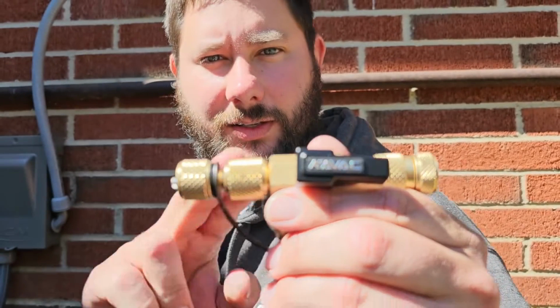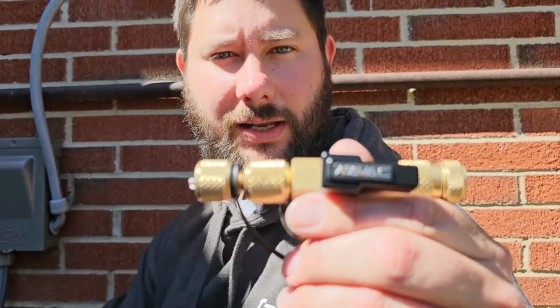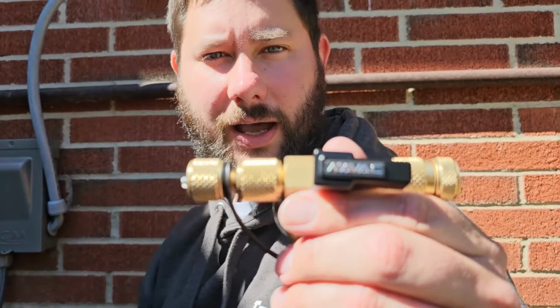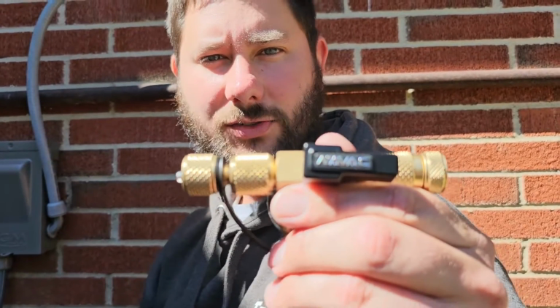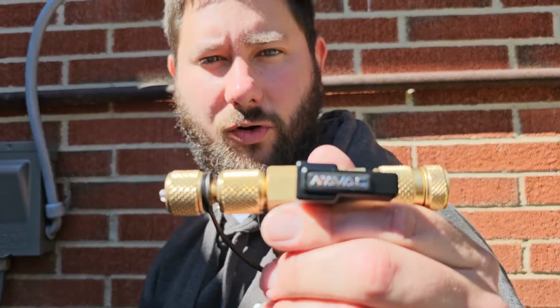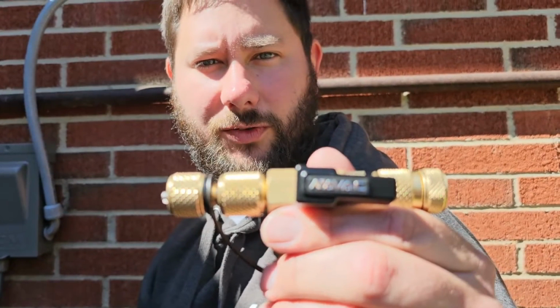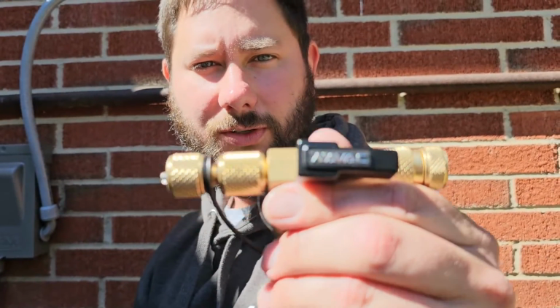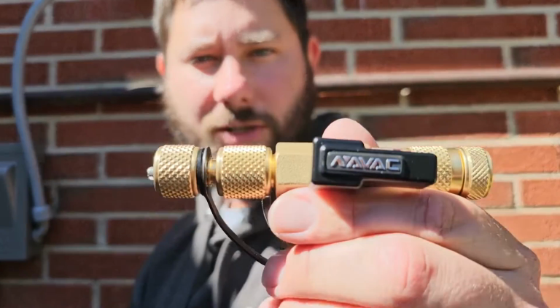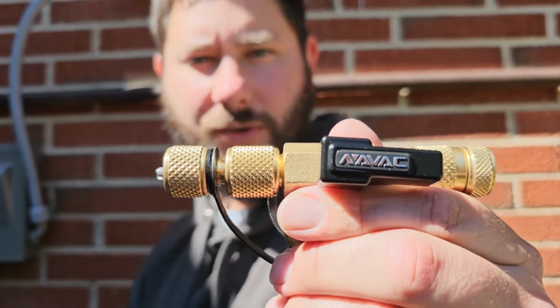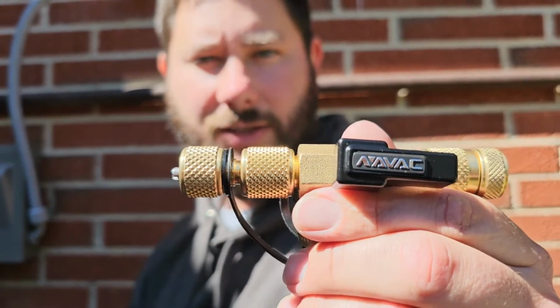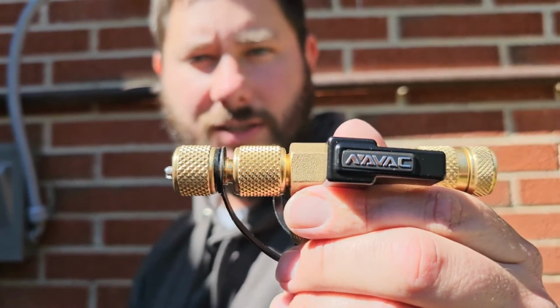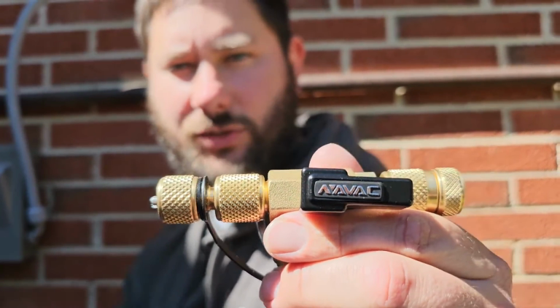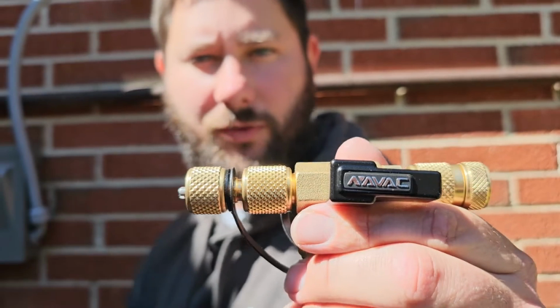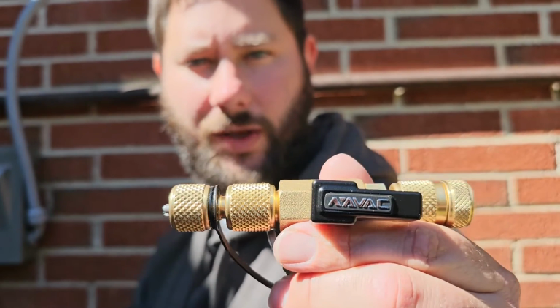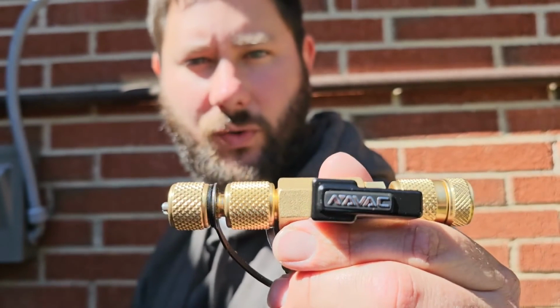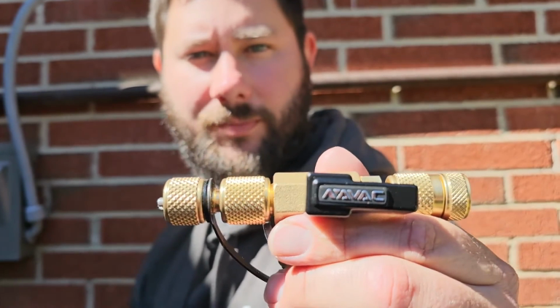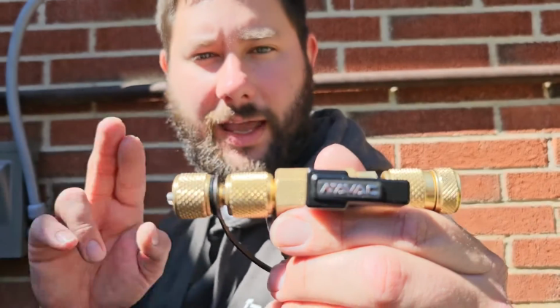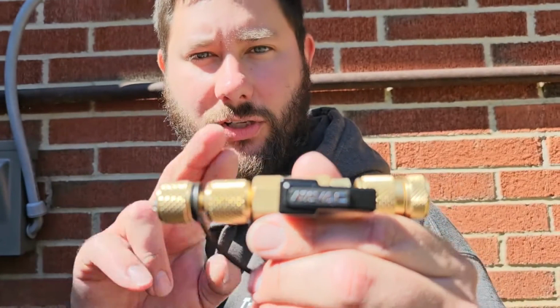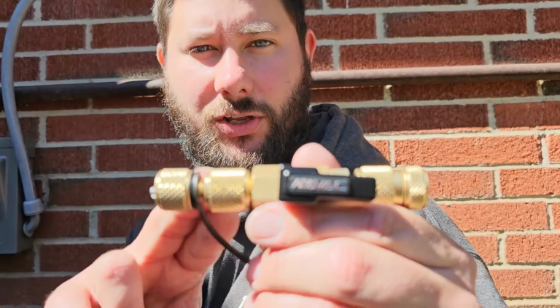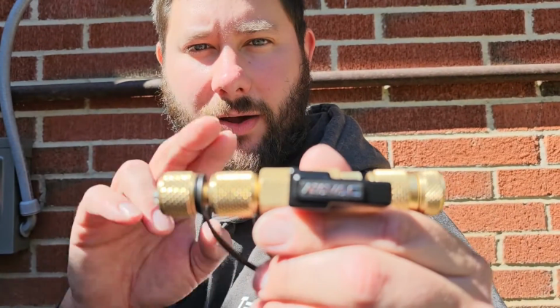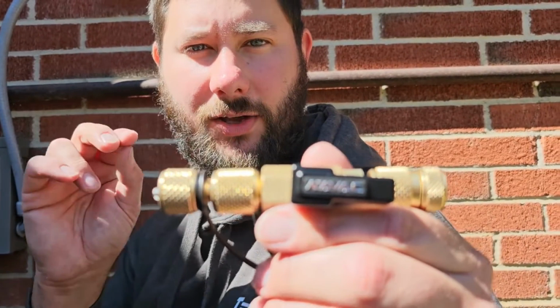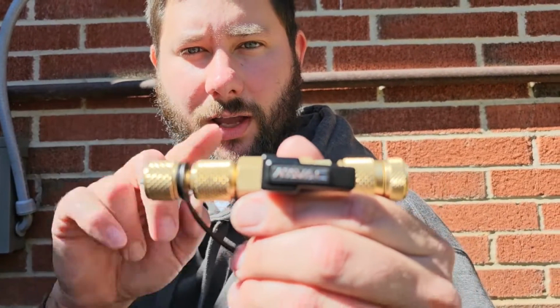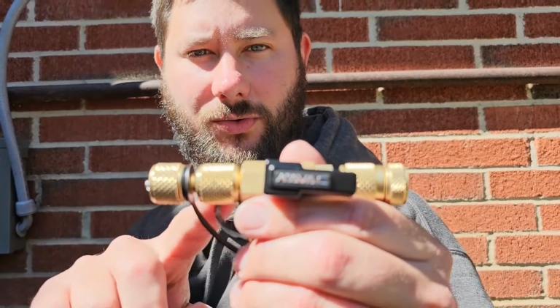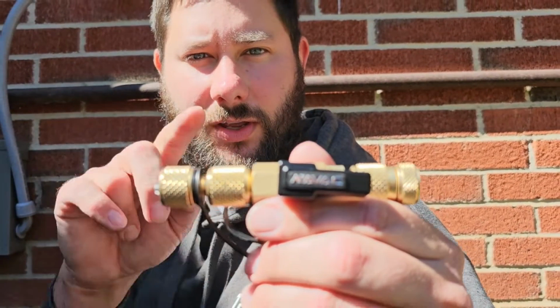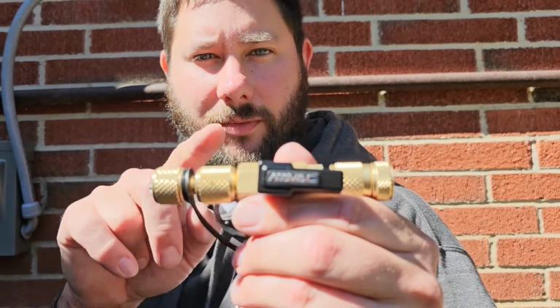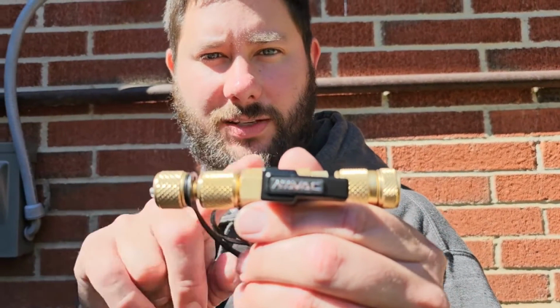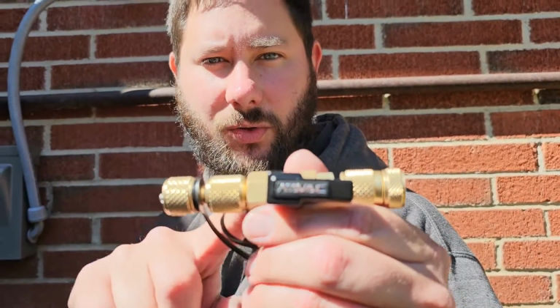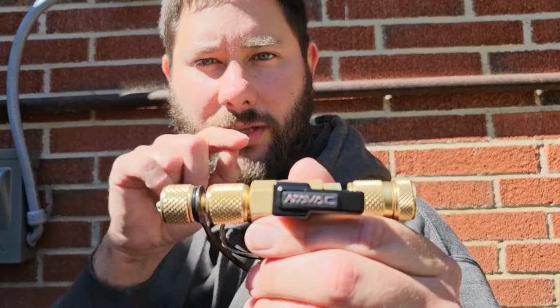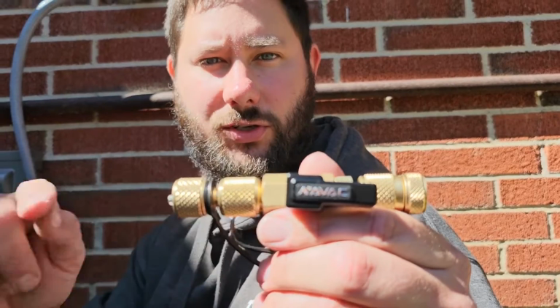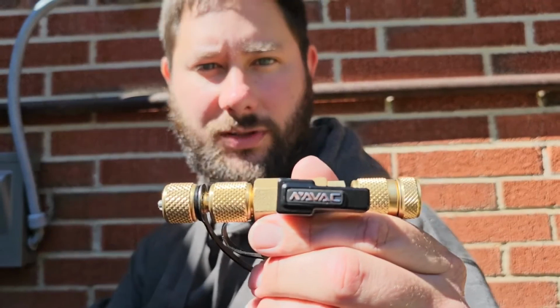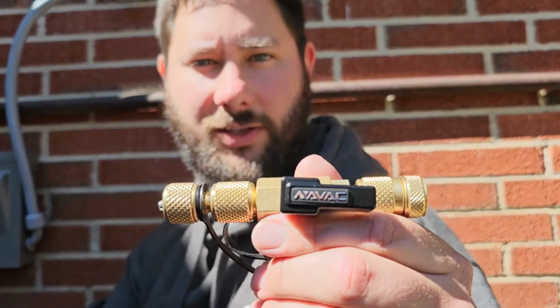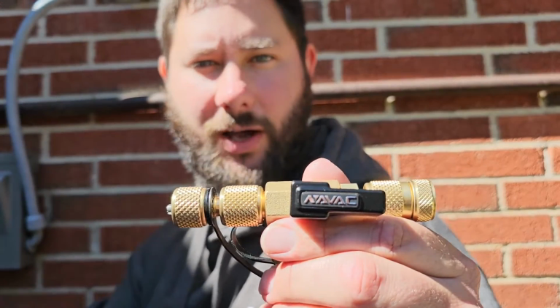You need to know how to use the core removal tool. I'm going to show you how to use this to remove the Schrader core, and I'm going to show you how I hook the hose from this tool to the vacuum pump.